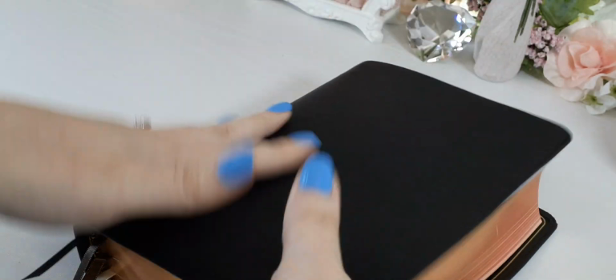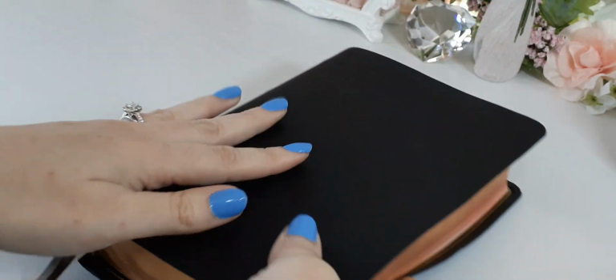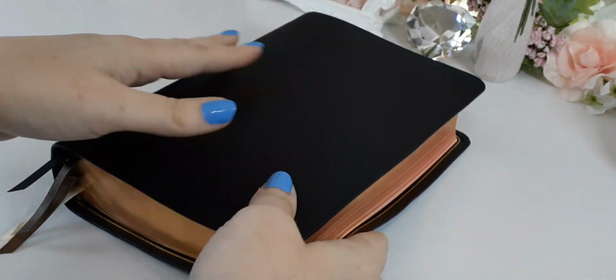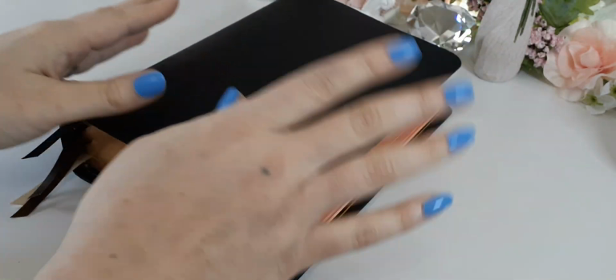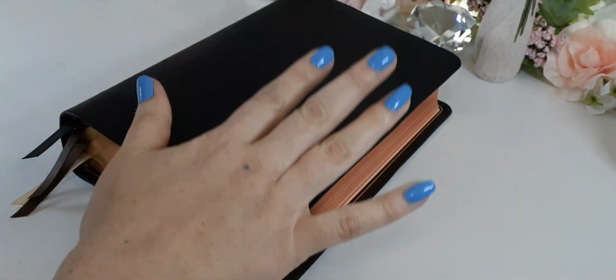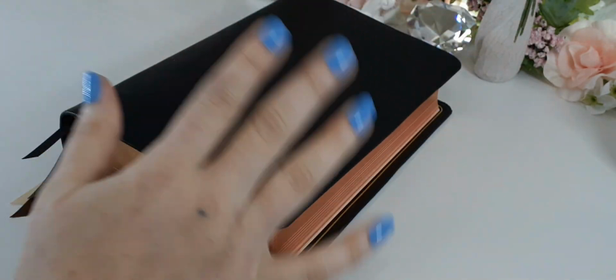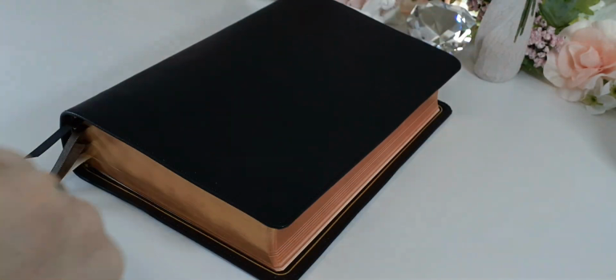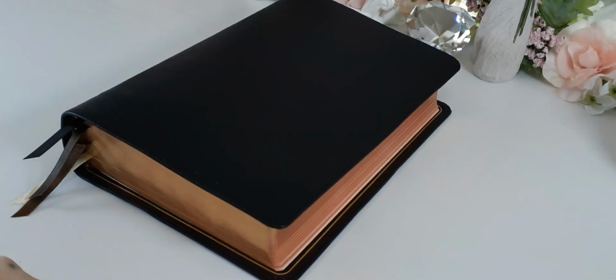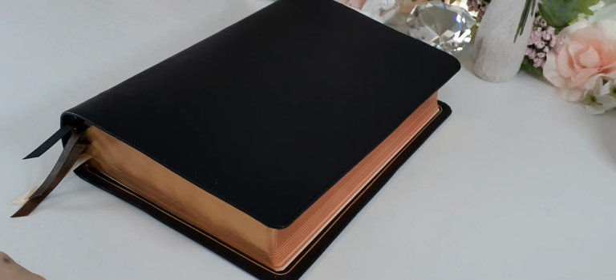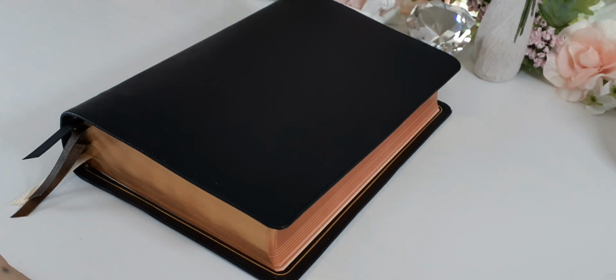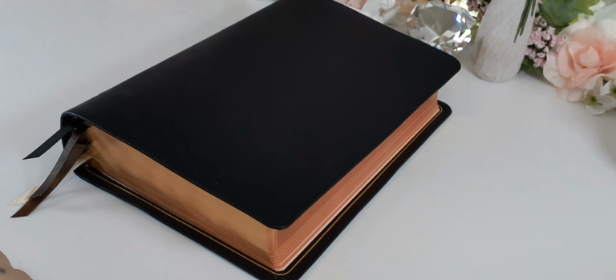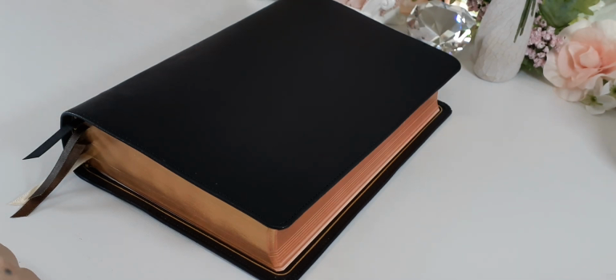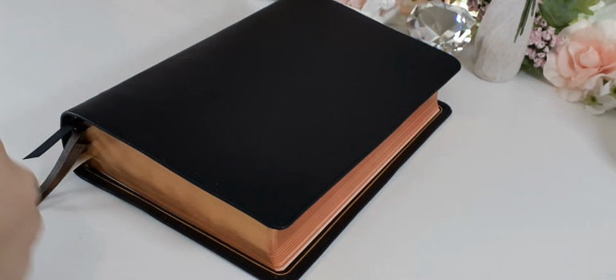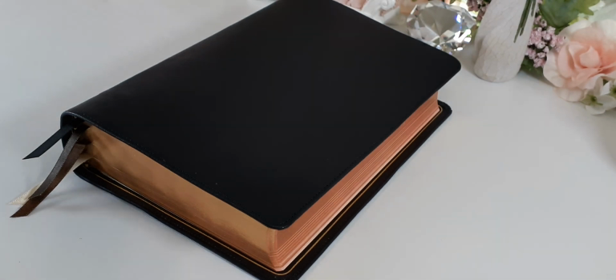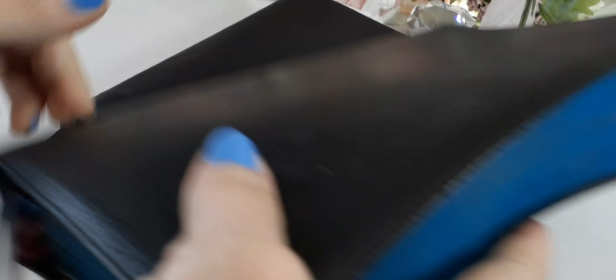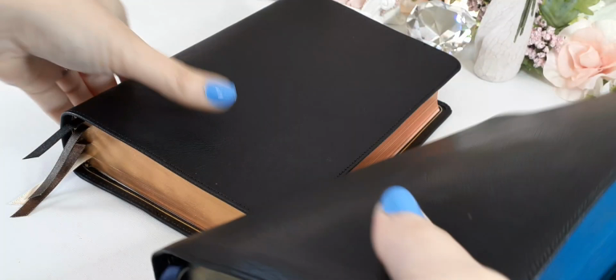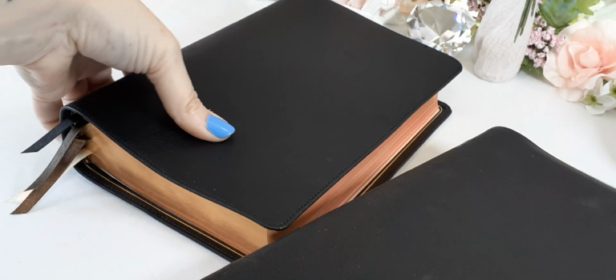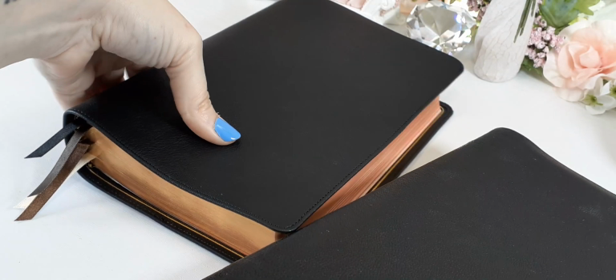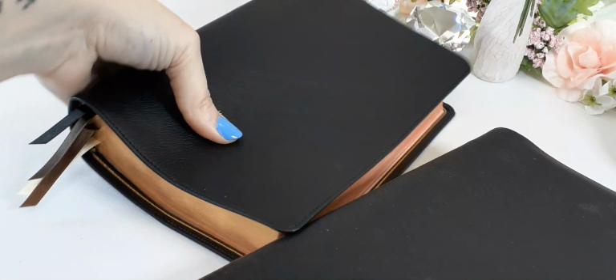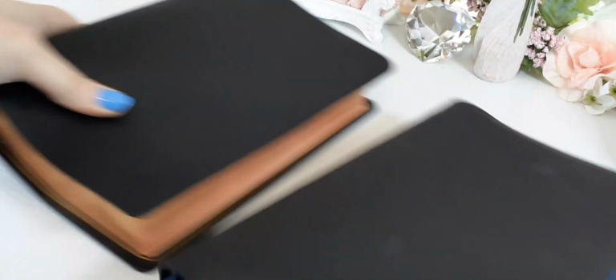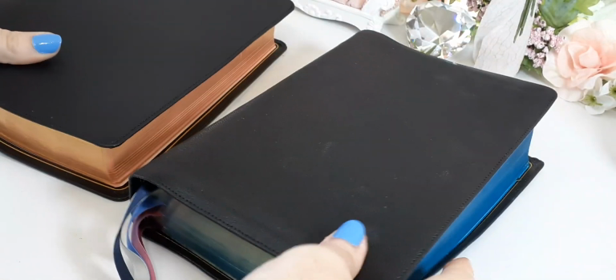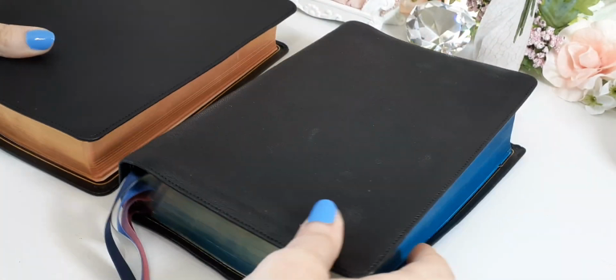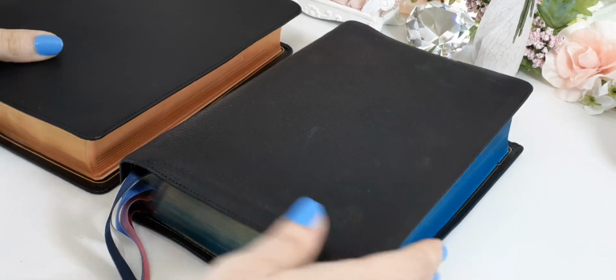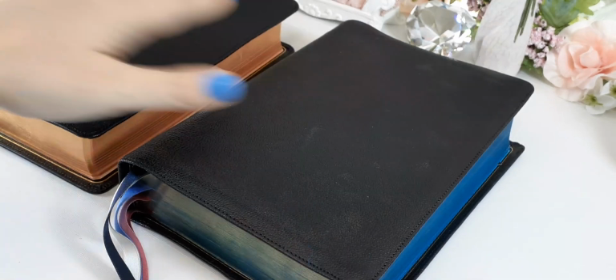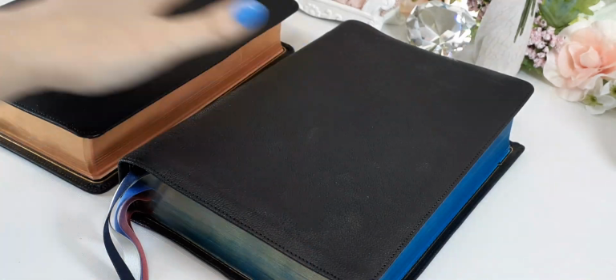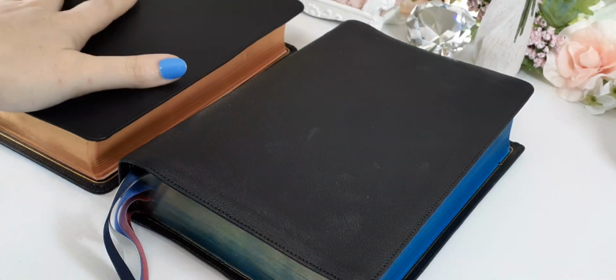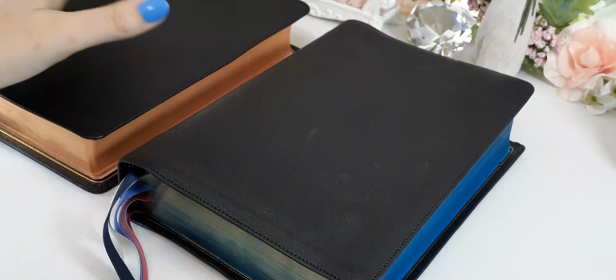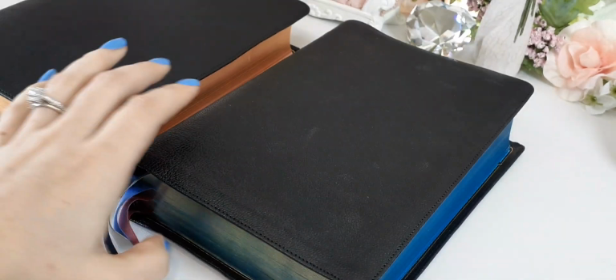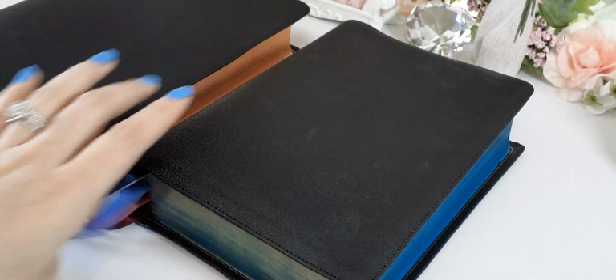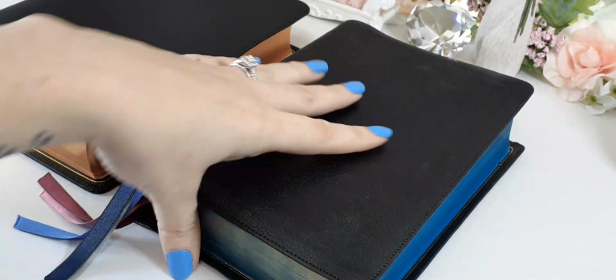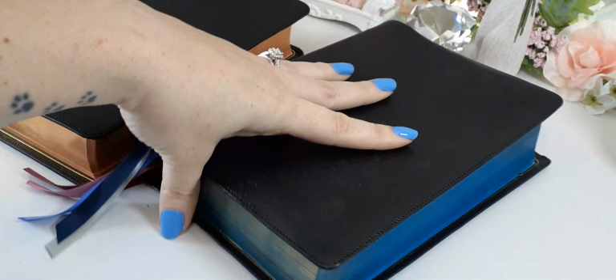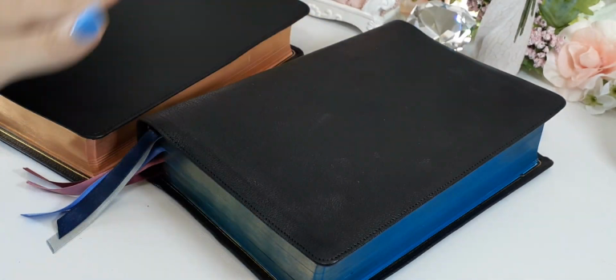That's what a brand new Heritage looks like. This is what a used Heritage looks like, and you can tell it's a huge difference.